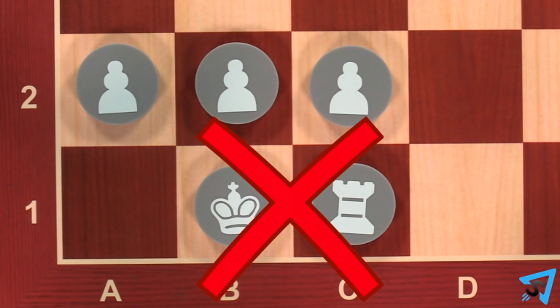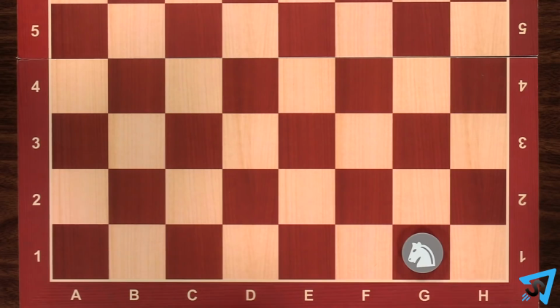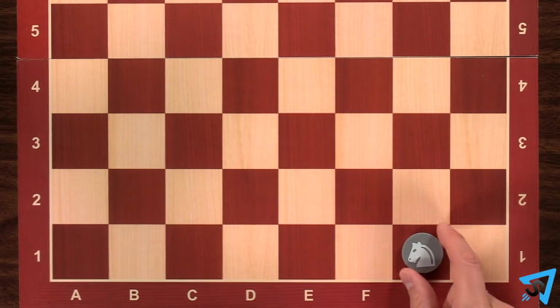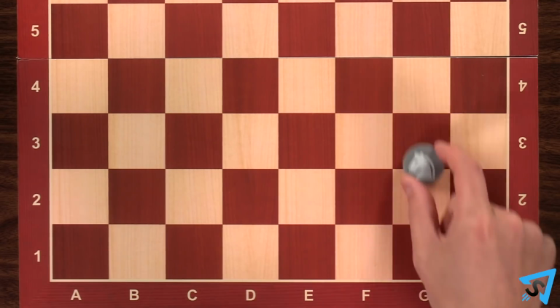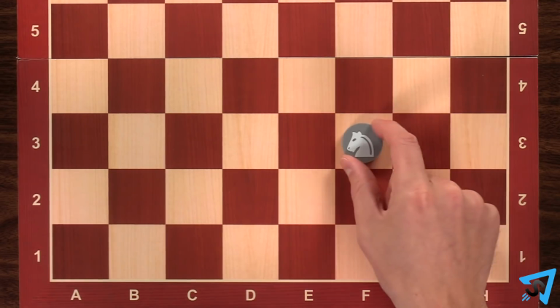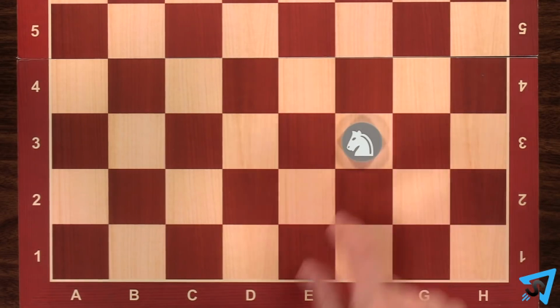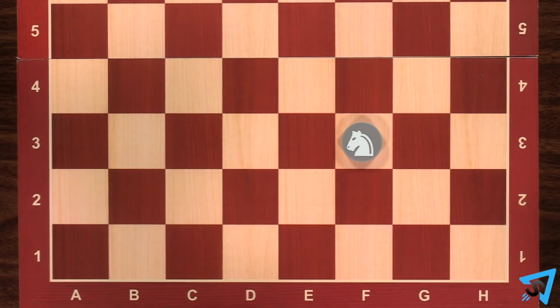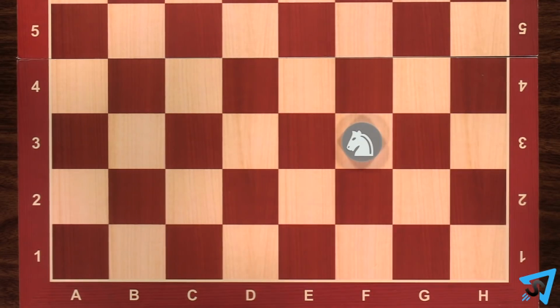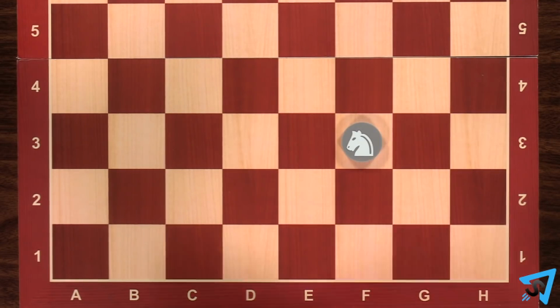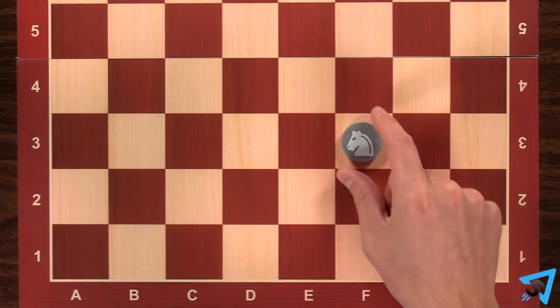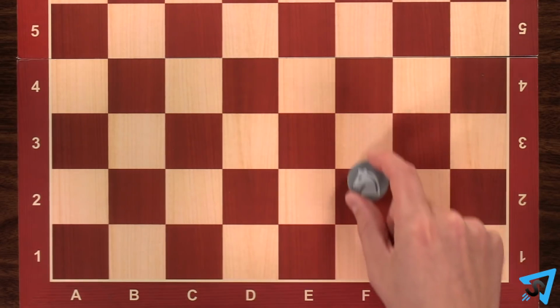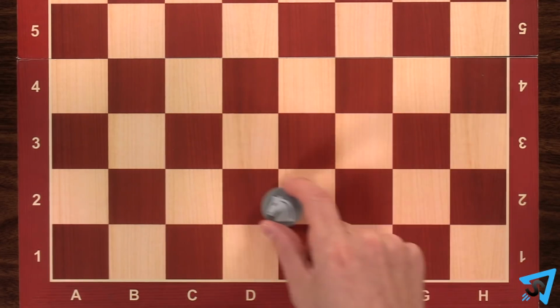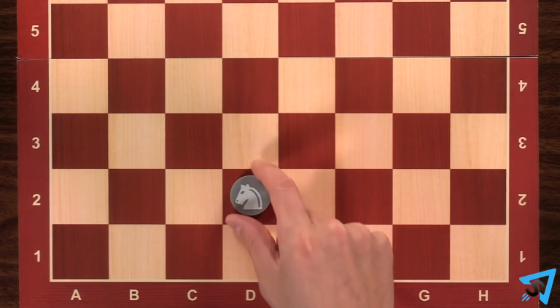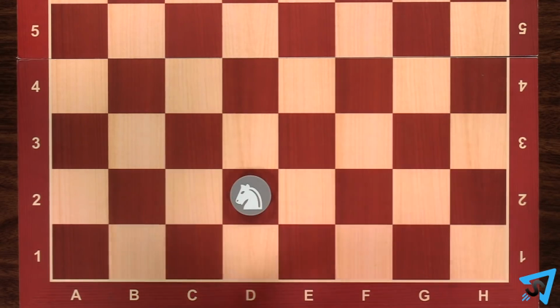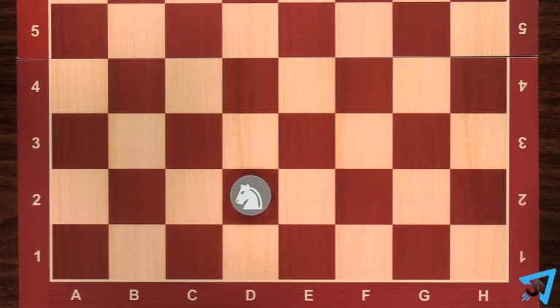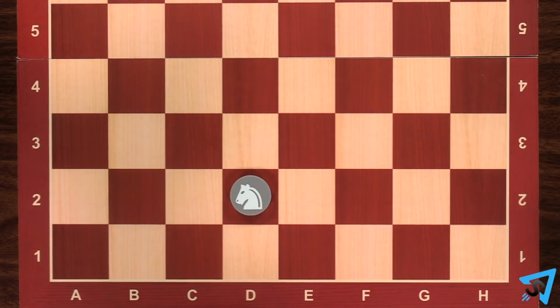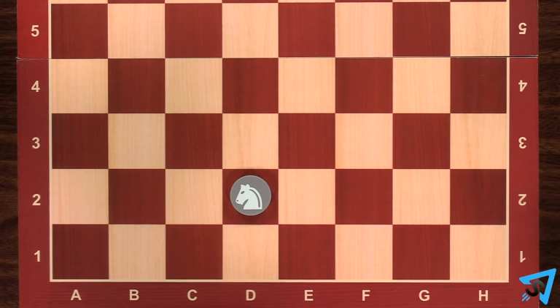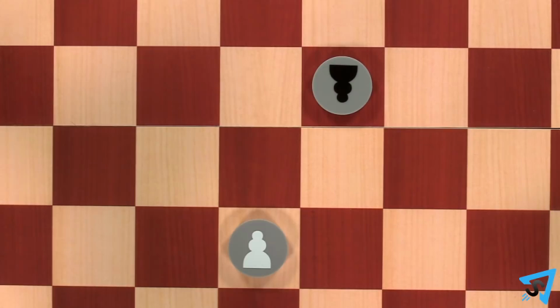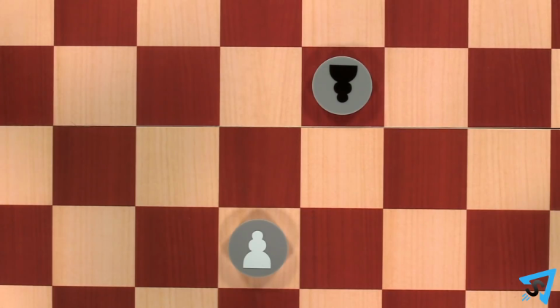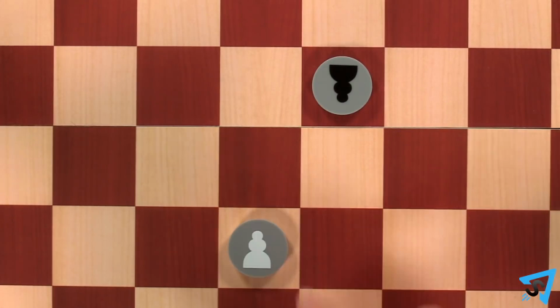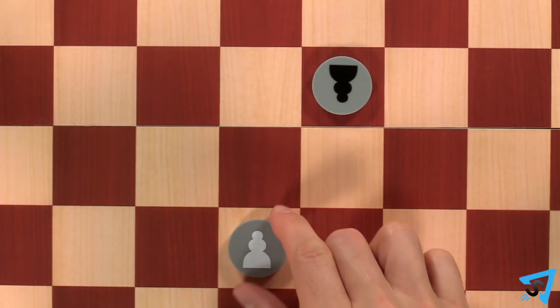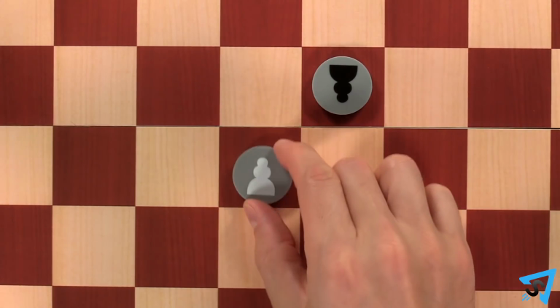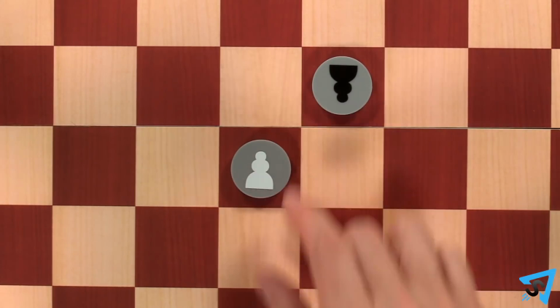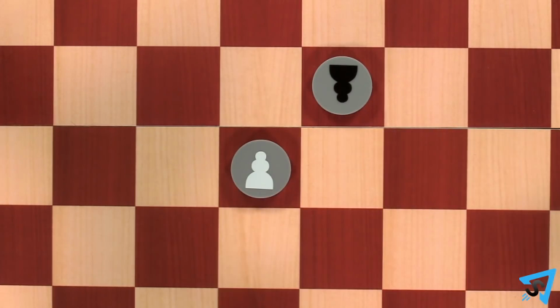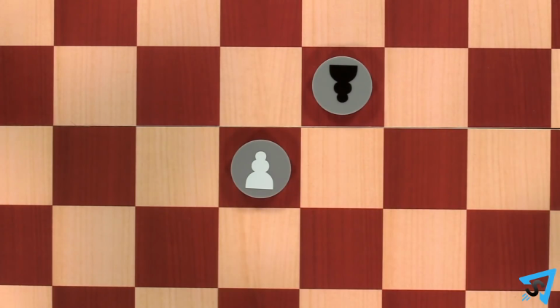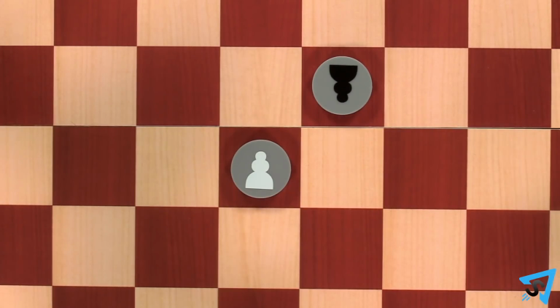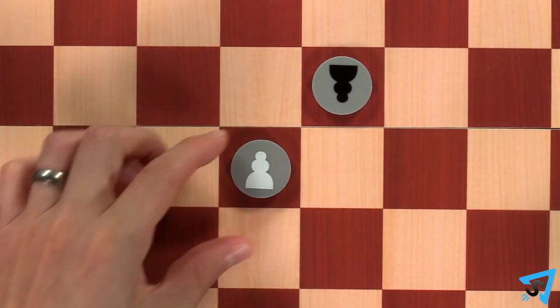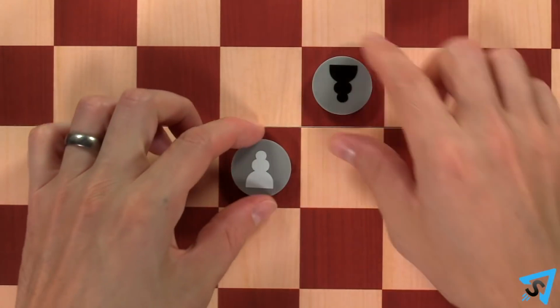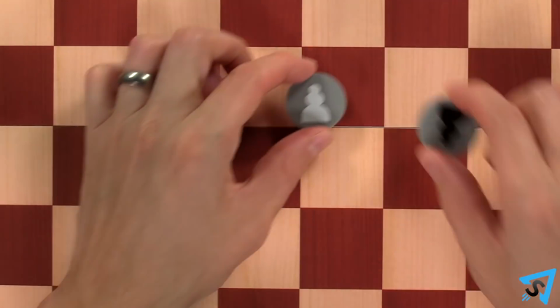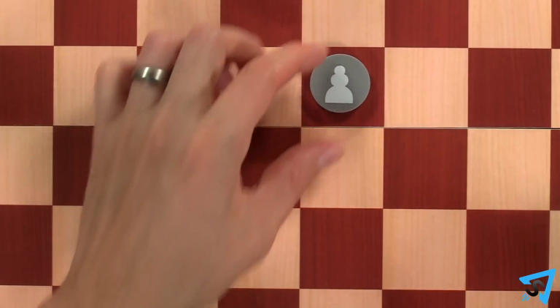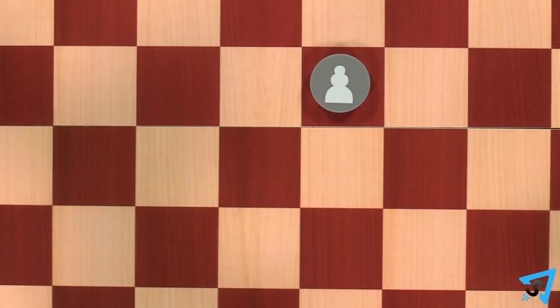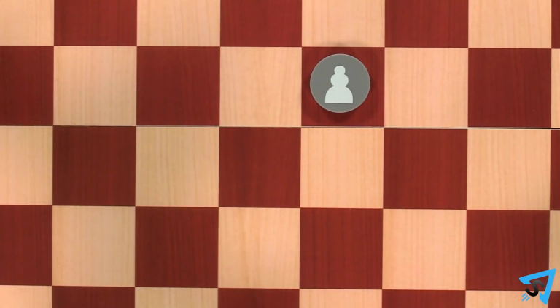The knight is technically called a horse, but has the same movements as a knight. And the pawn is technically called a soldier, but it has the same movements as a pawn.